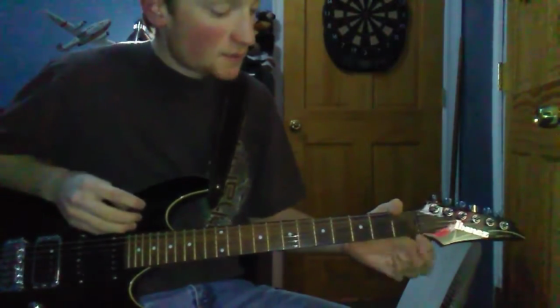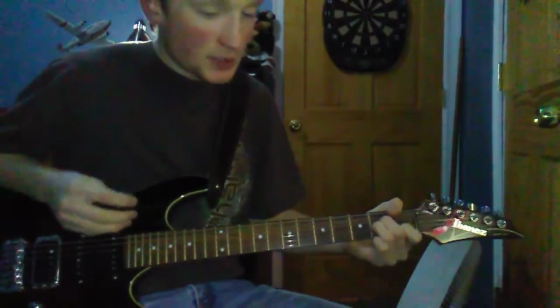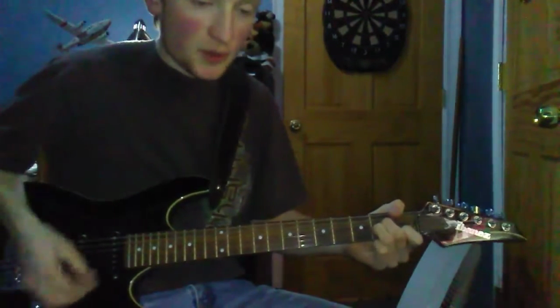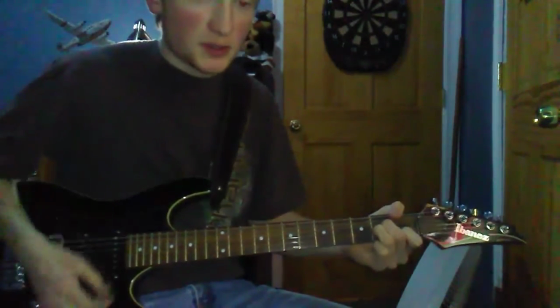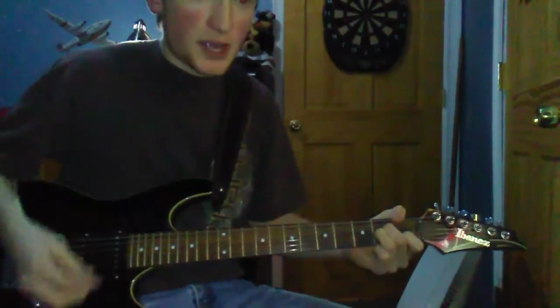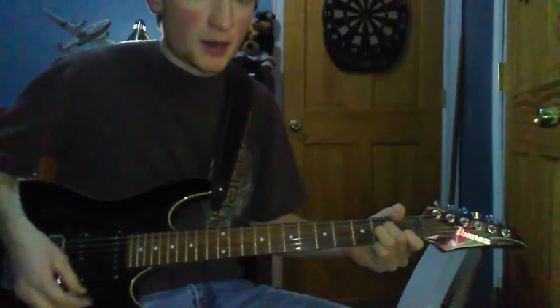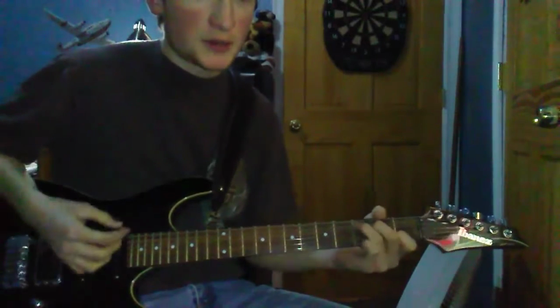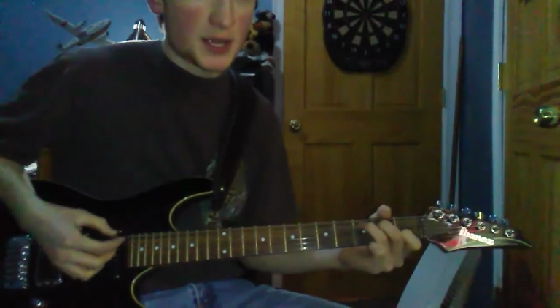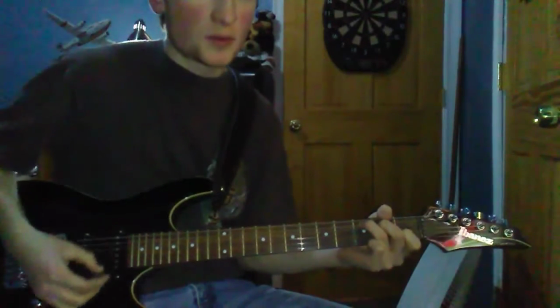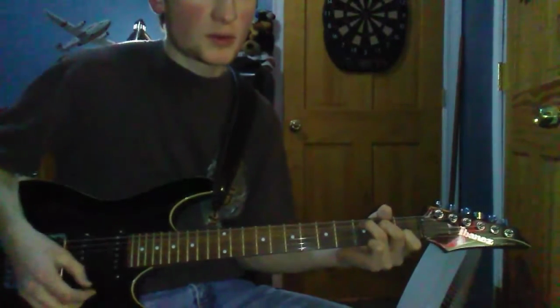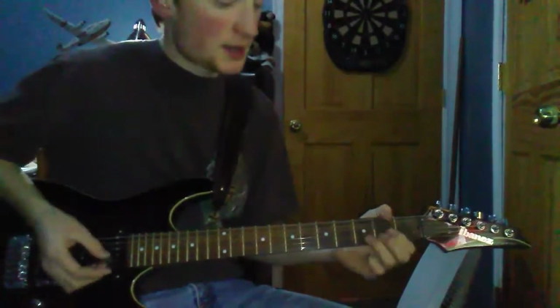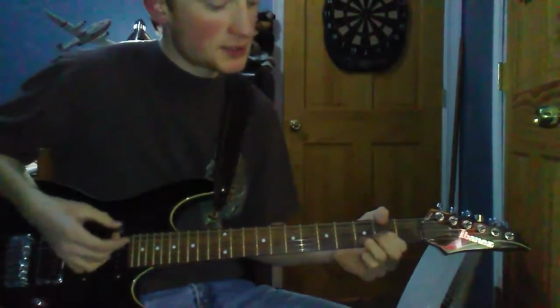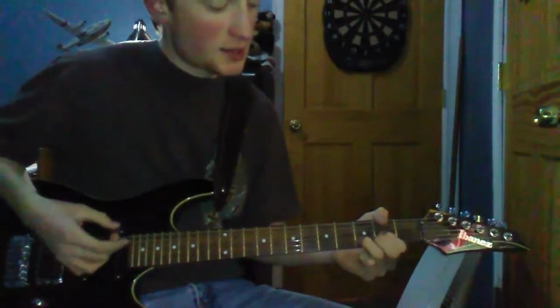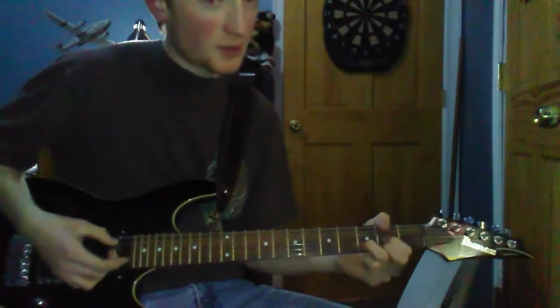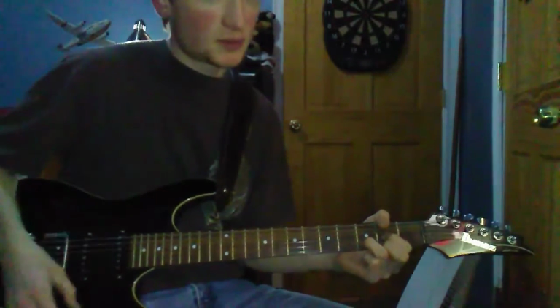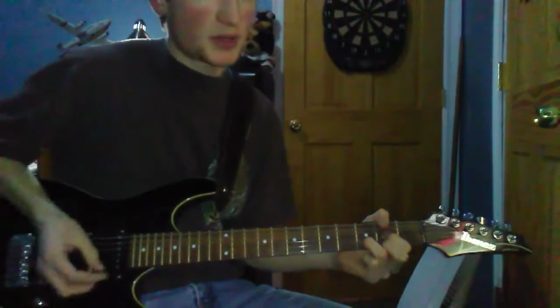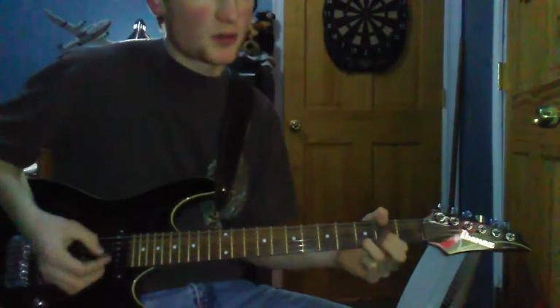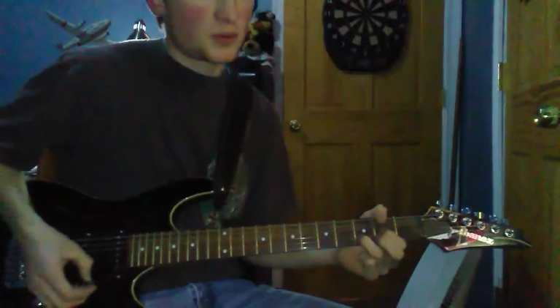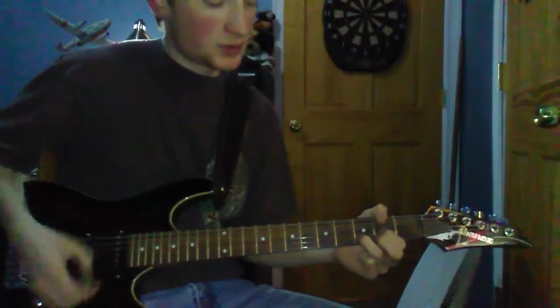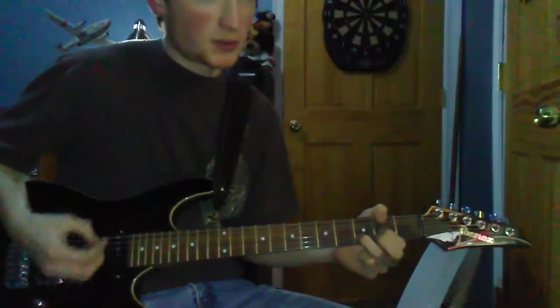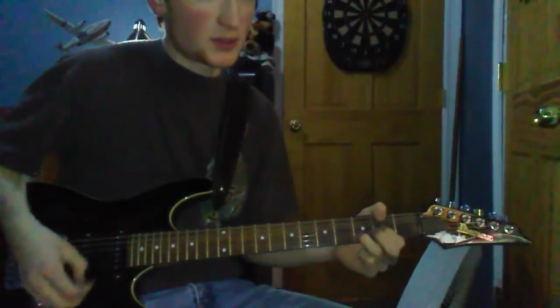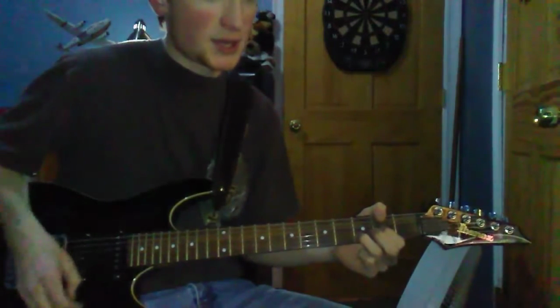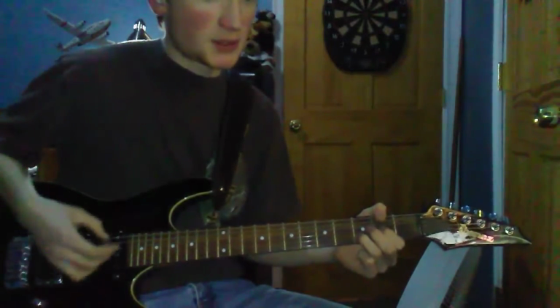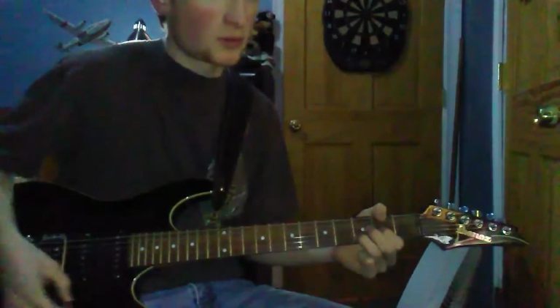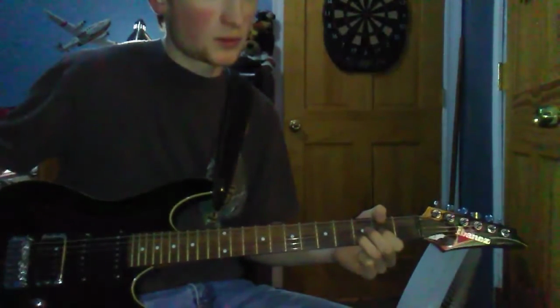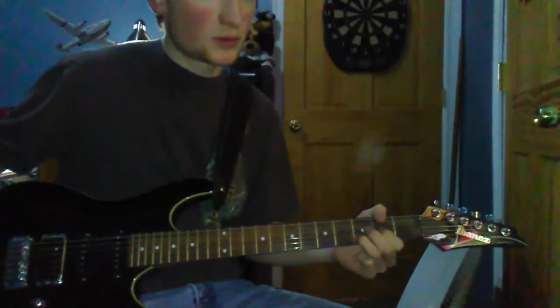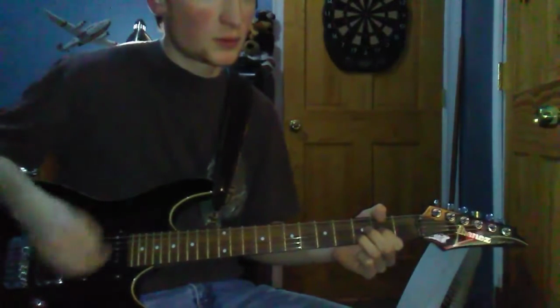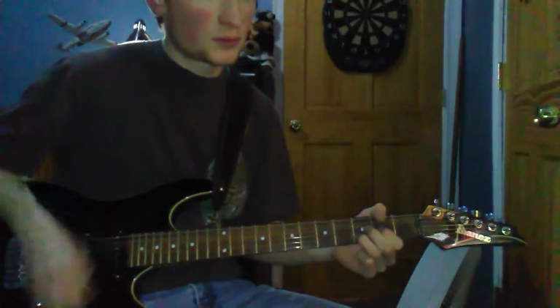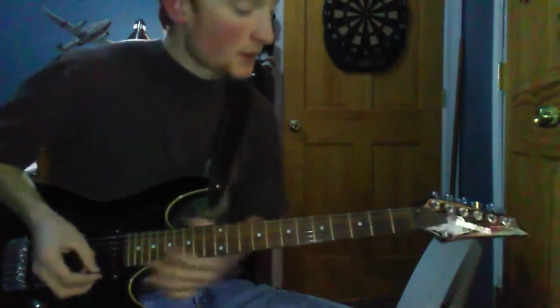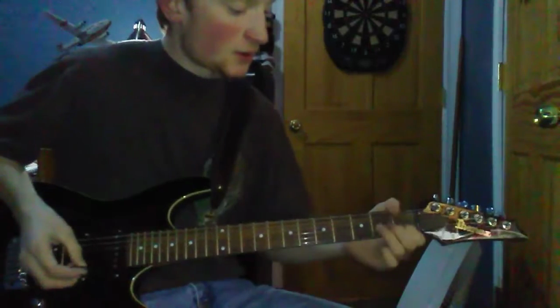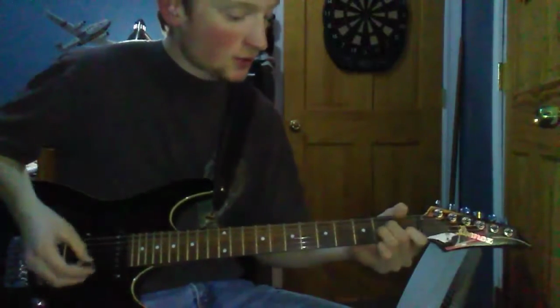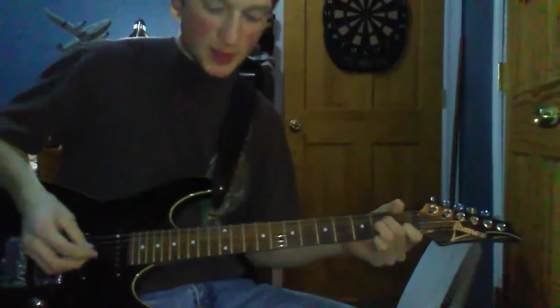Really easy chords — A minor, C, and then it's like a D, but you mute the high E. So, here goes nothing.